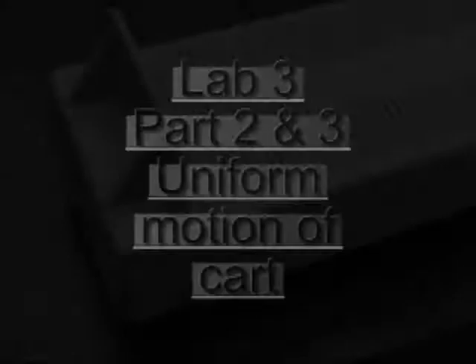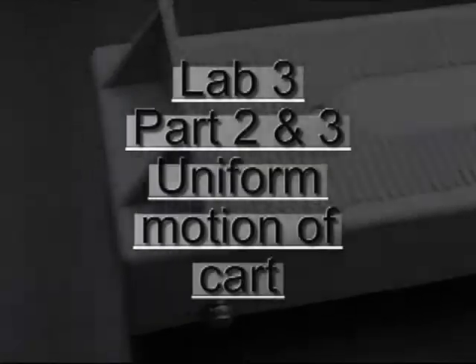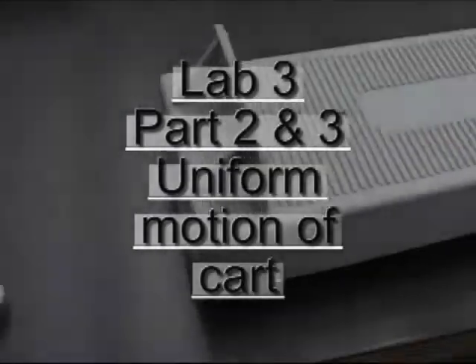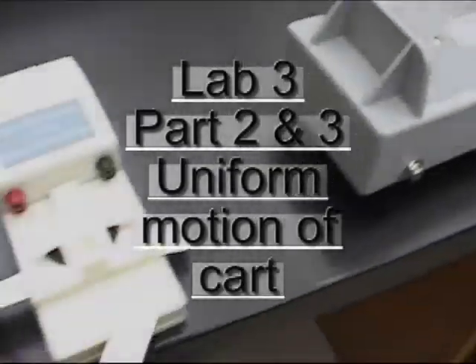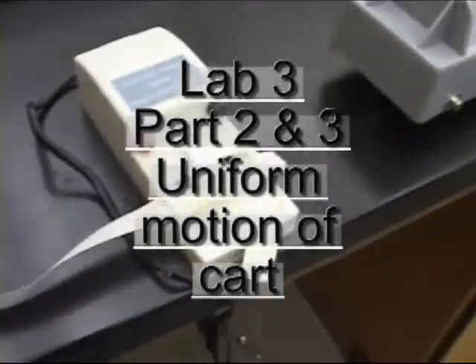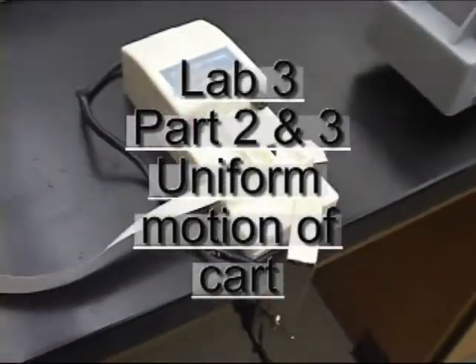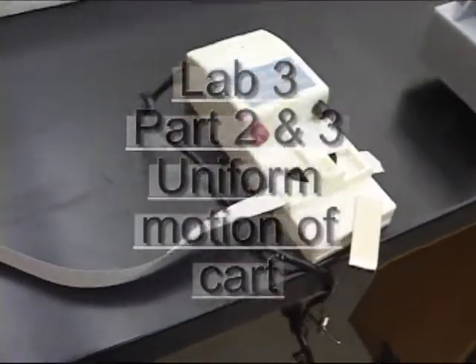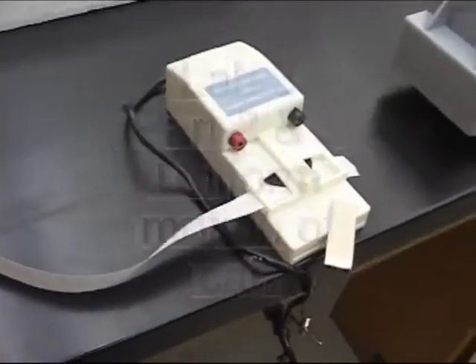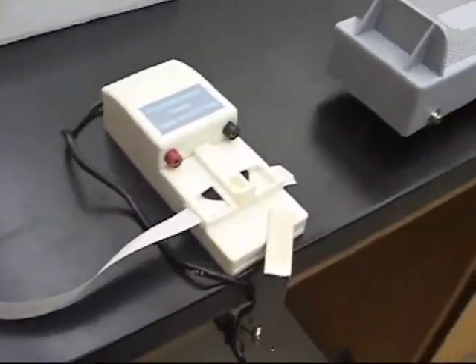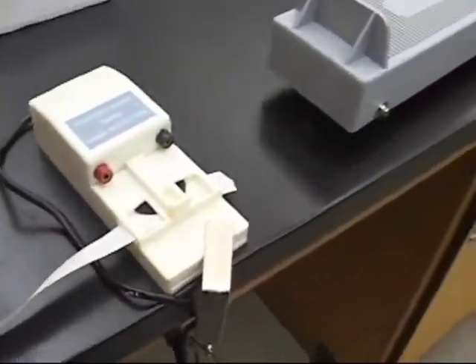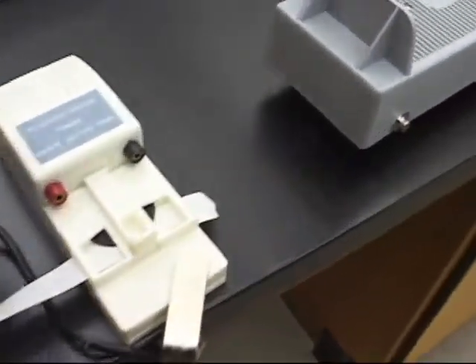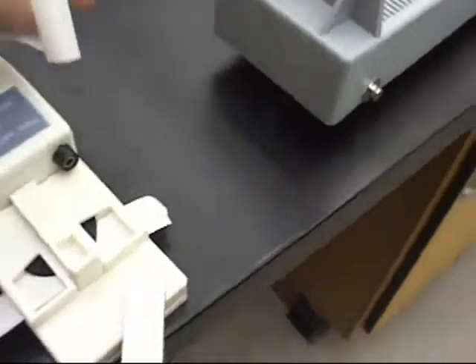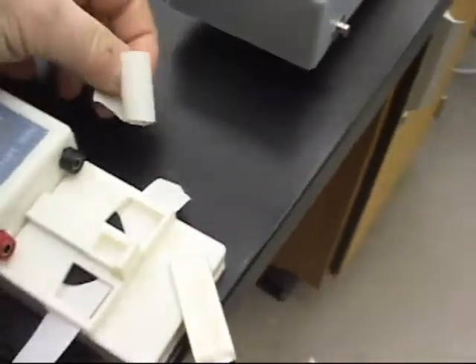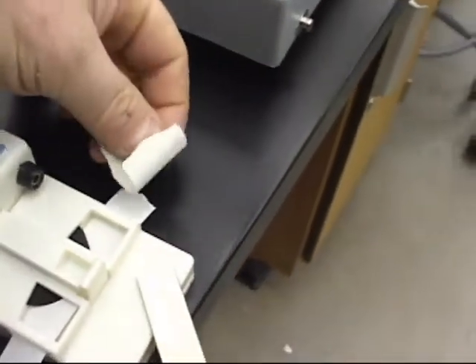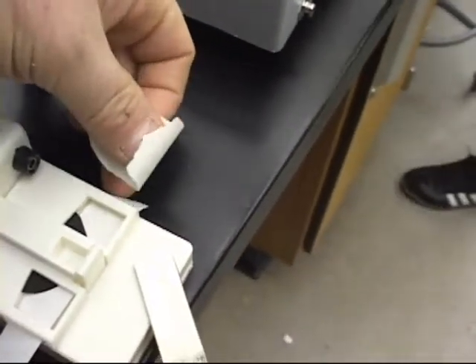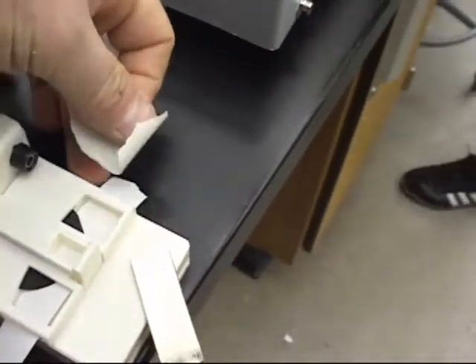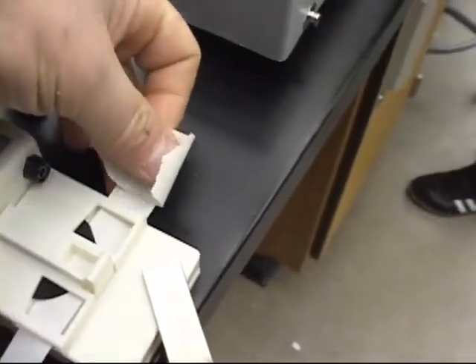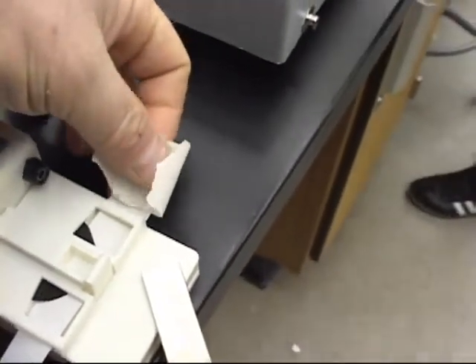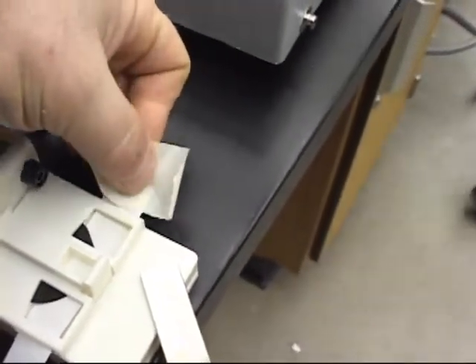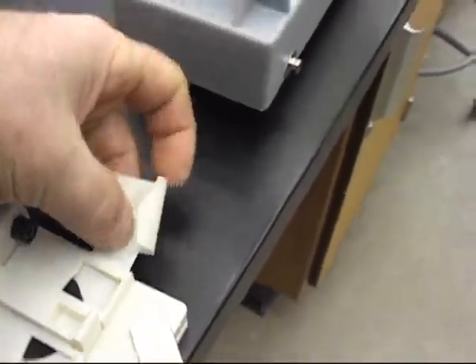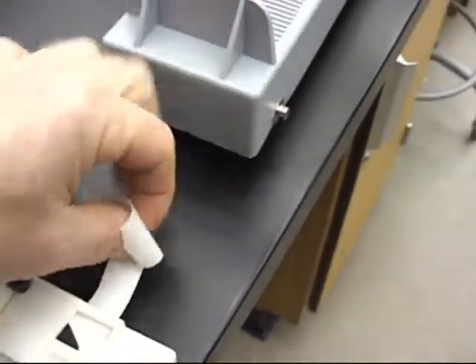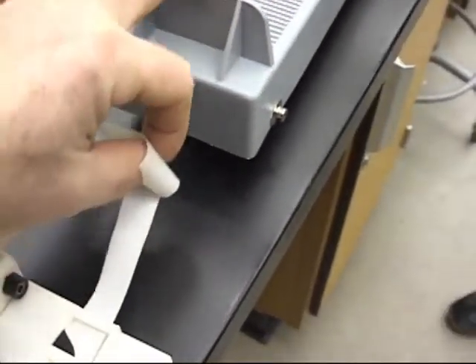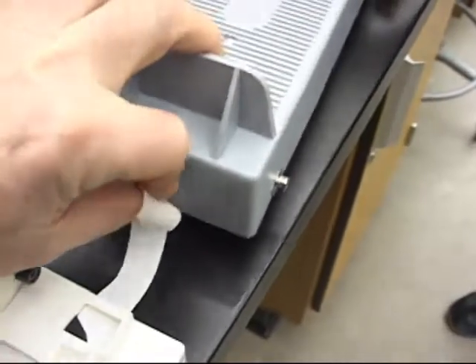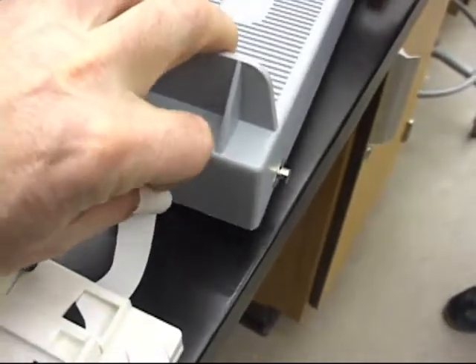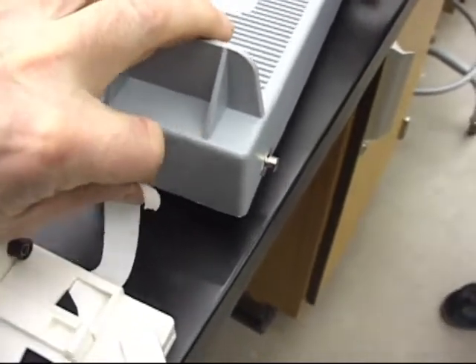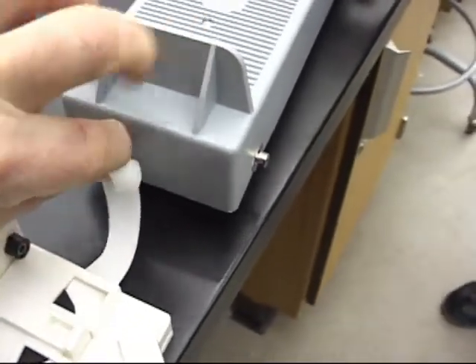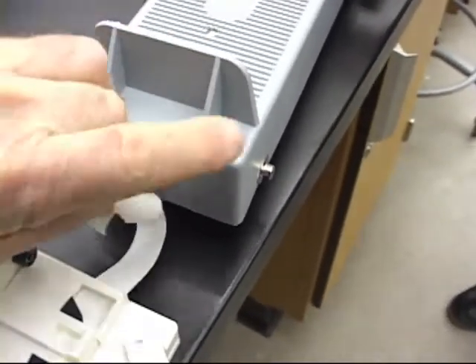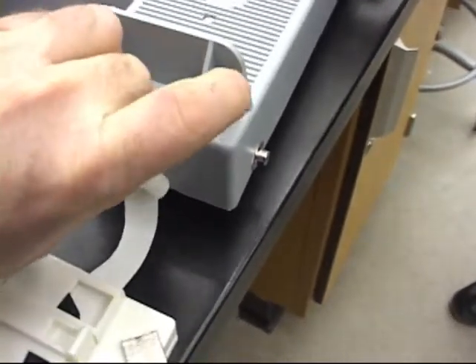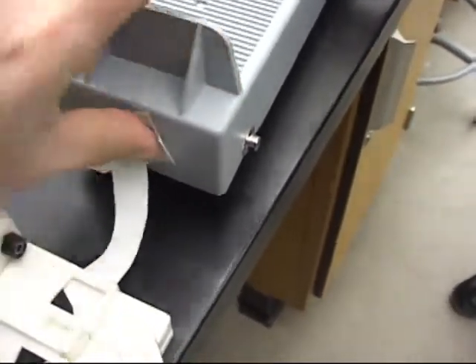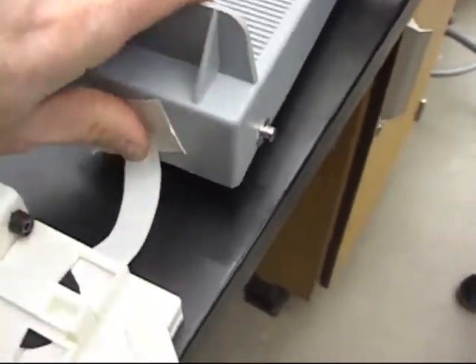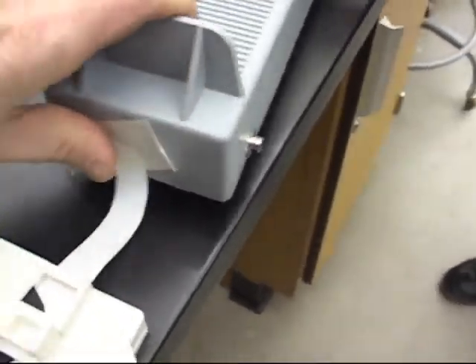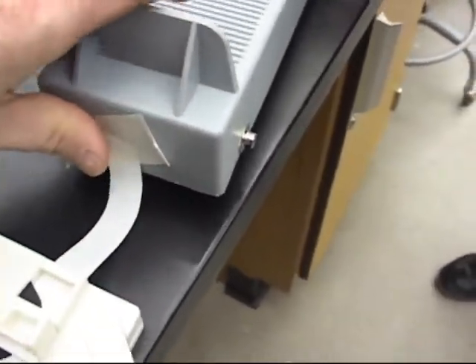Now that we know what the period of the ticker tape timer is, we never have to use a stopwatch again. All you have to do is tape the ticker tape timer tape to the cart, and if the cart moves, the ticker tape timer reveals a really cool story based on the cart.